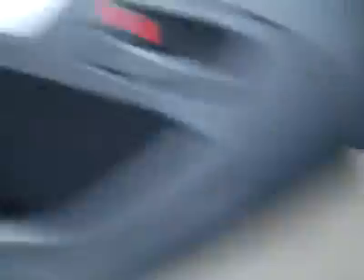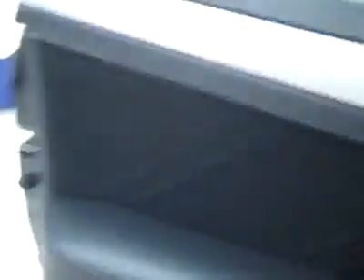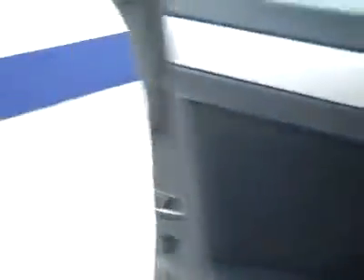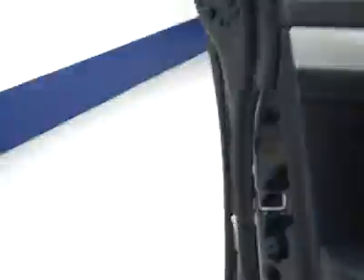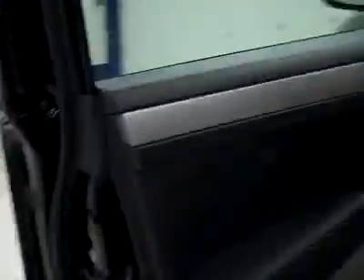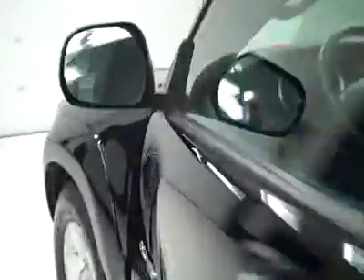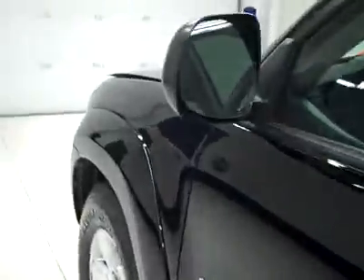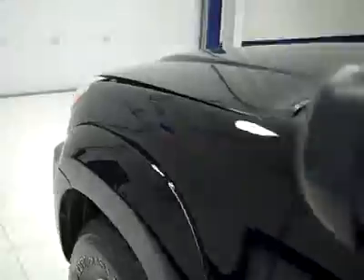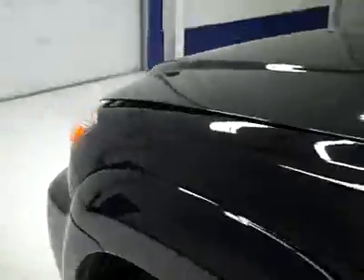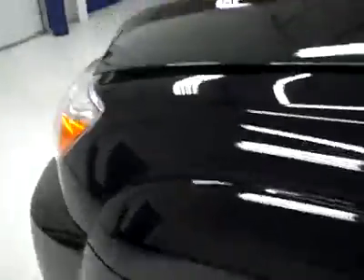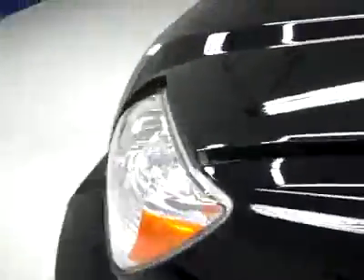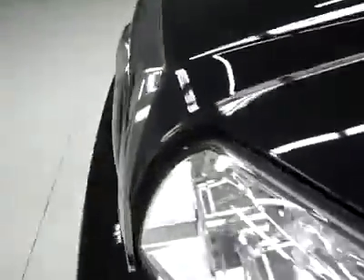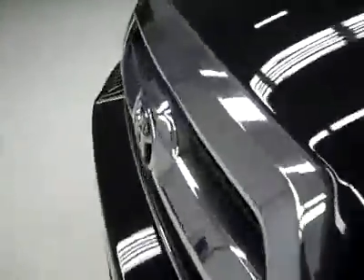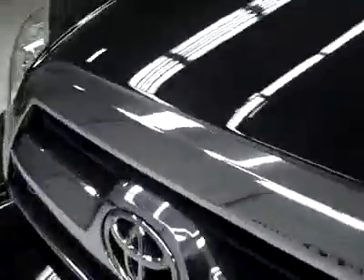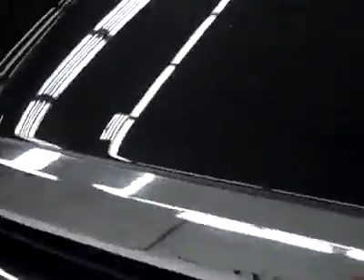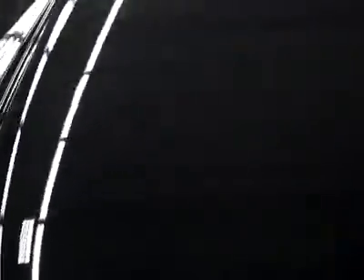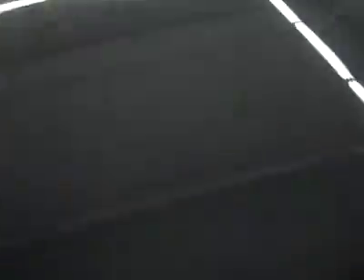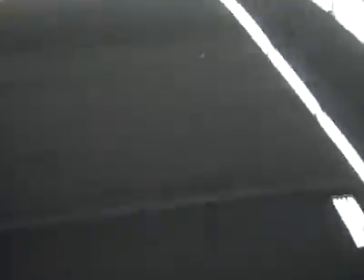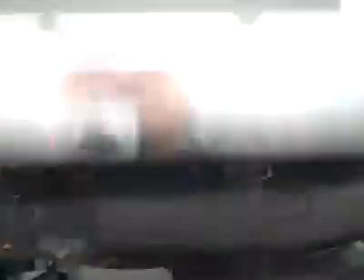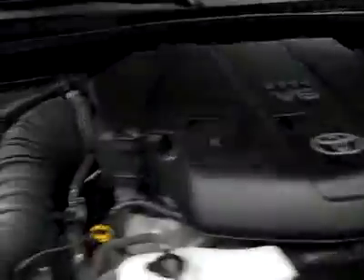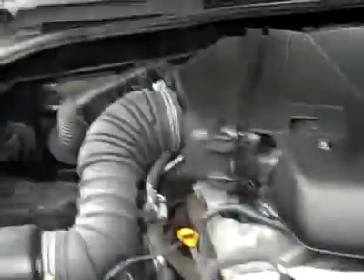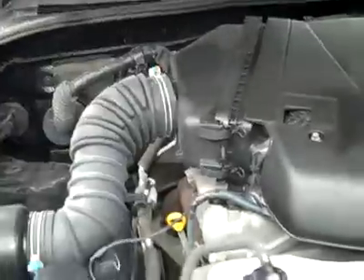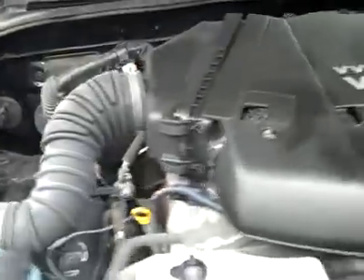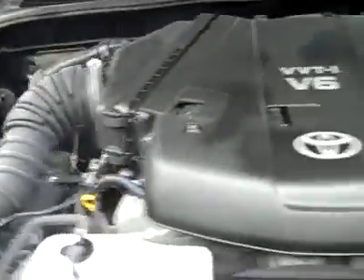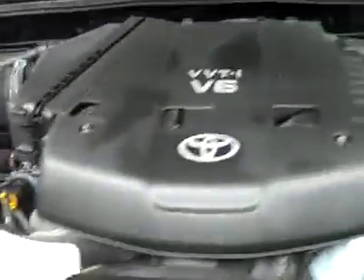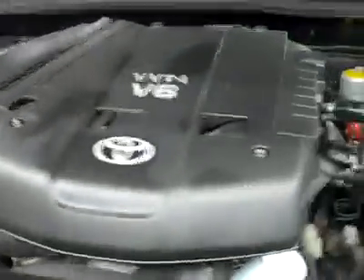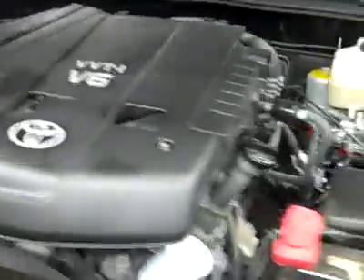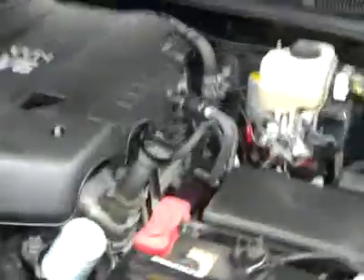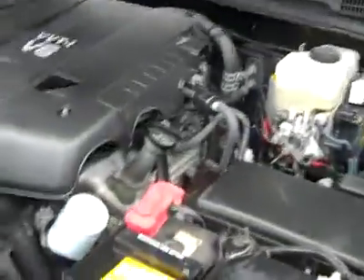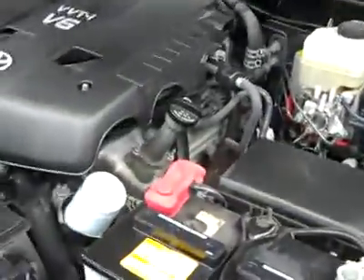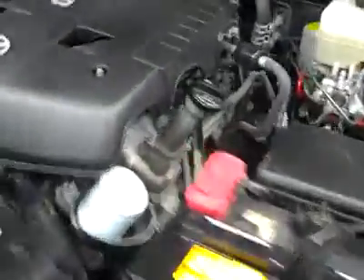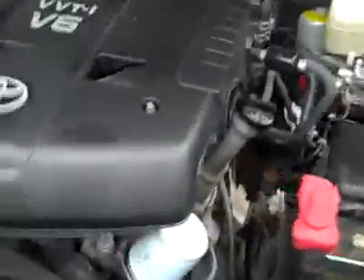Let's take a look under the hood. It is a nice clean engine bay, and as you can hear, it's running very smoothly.